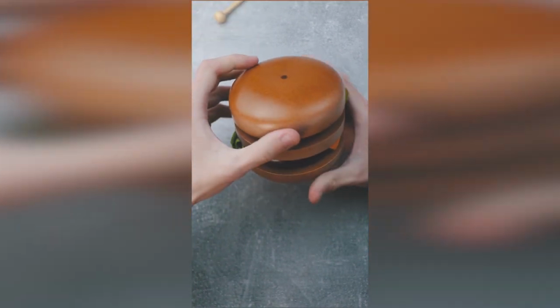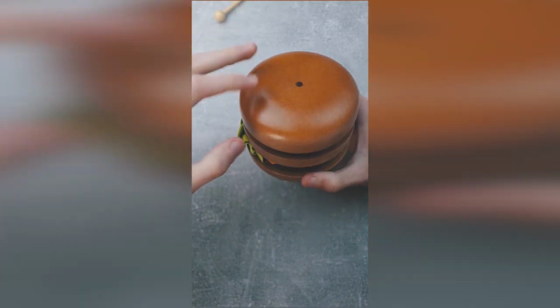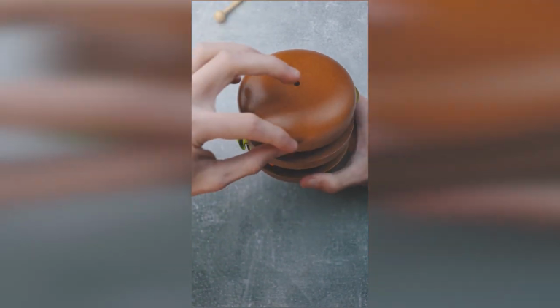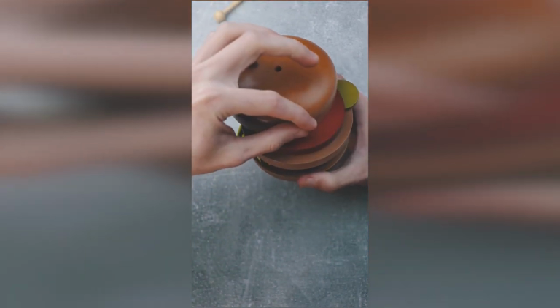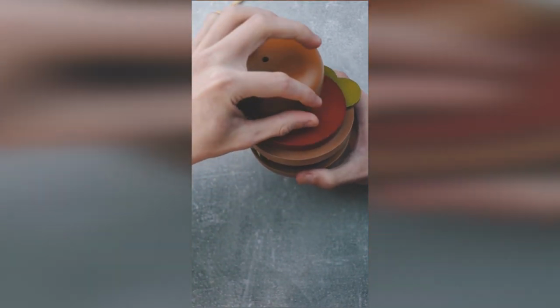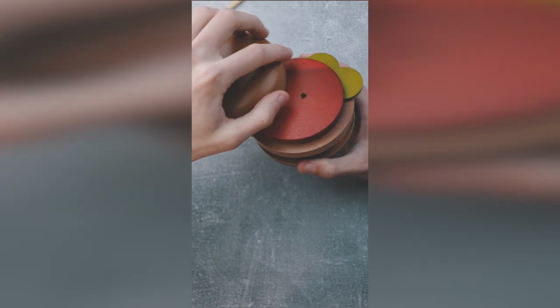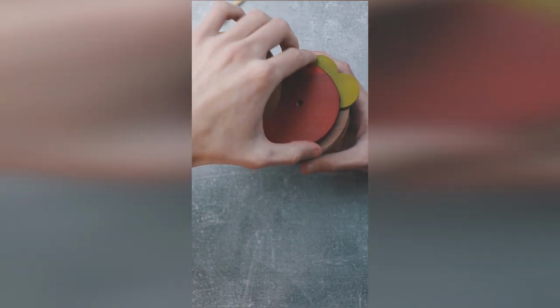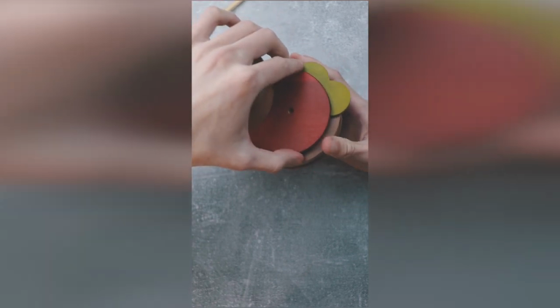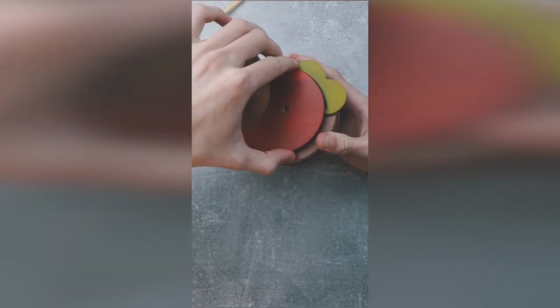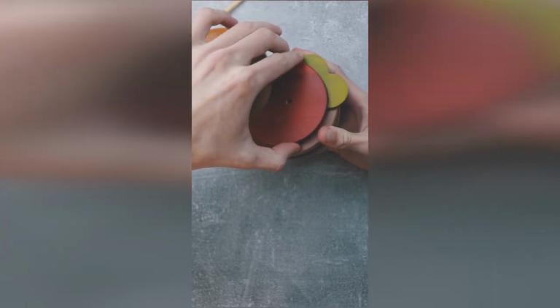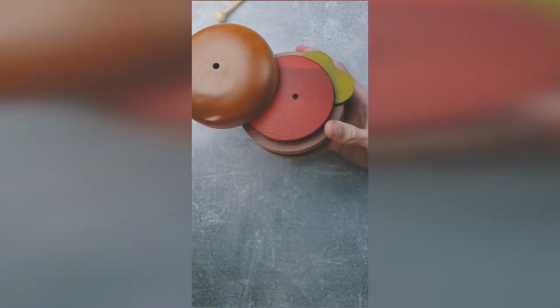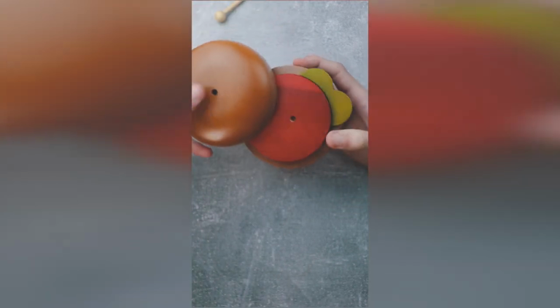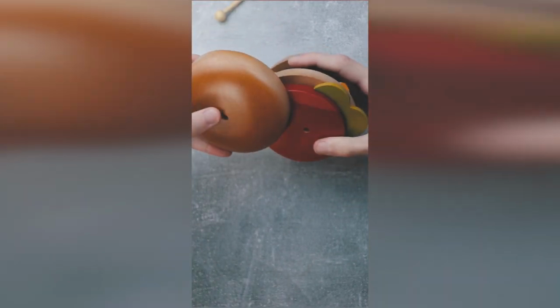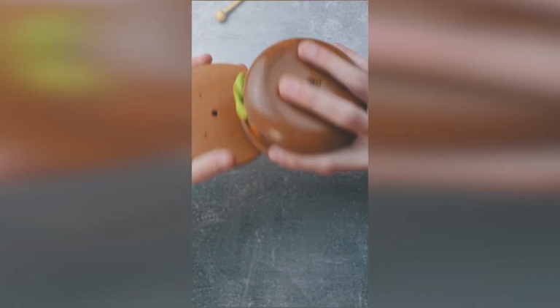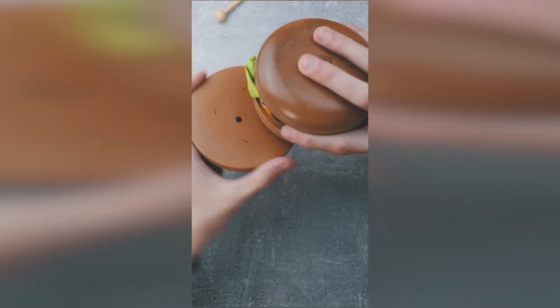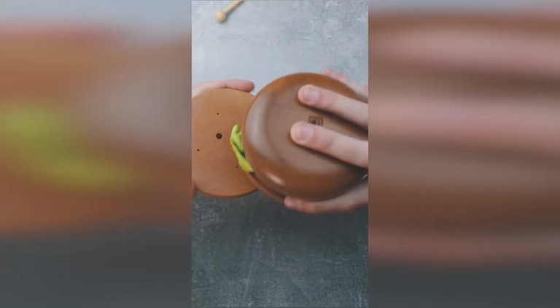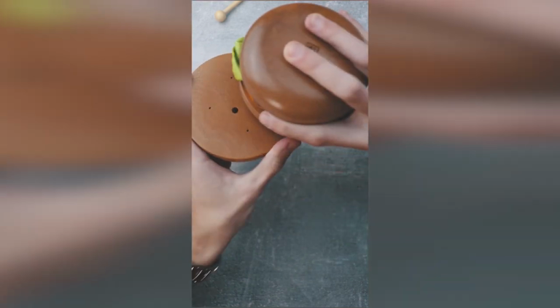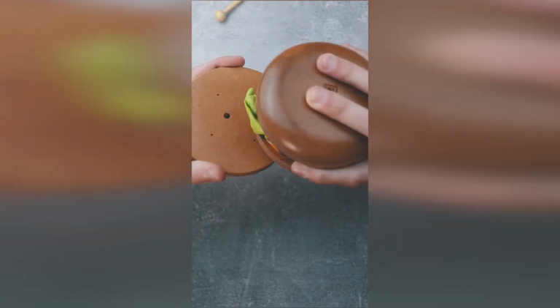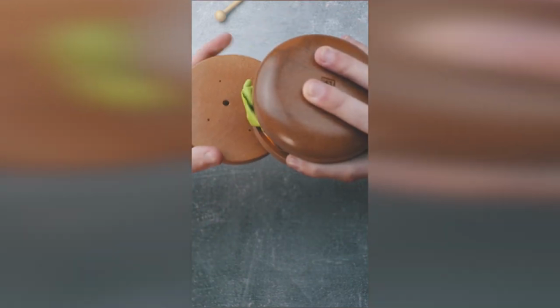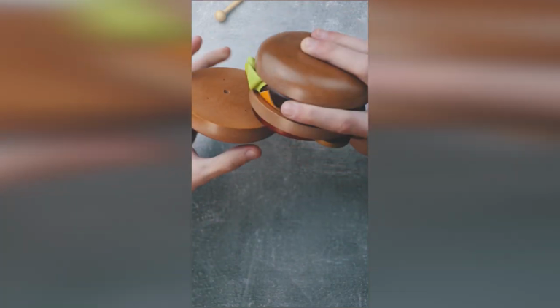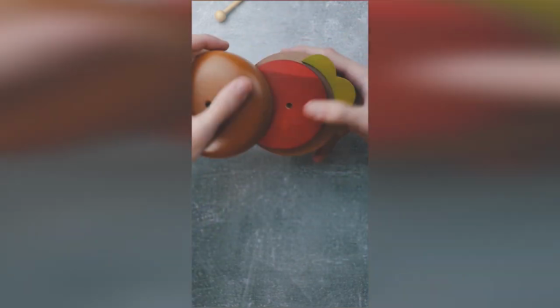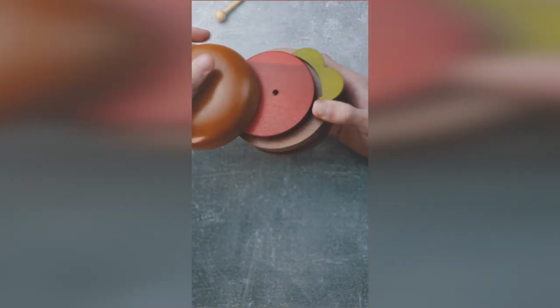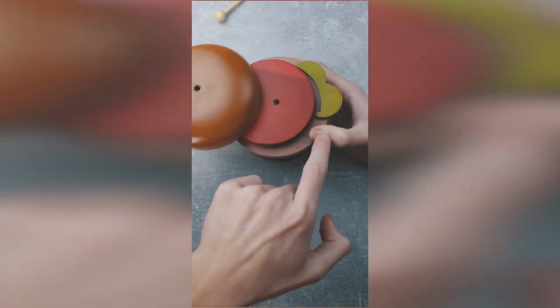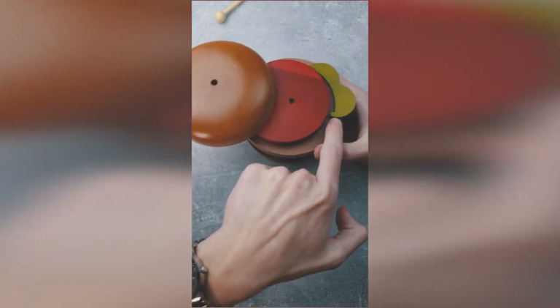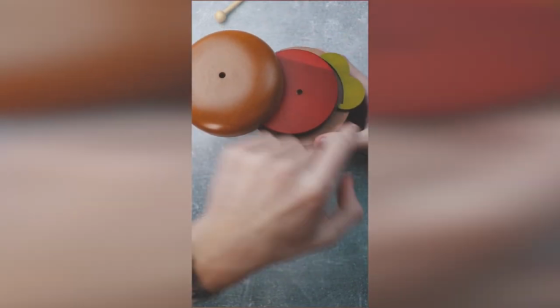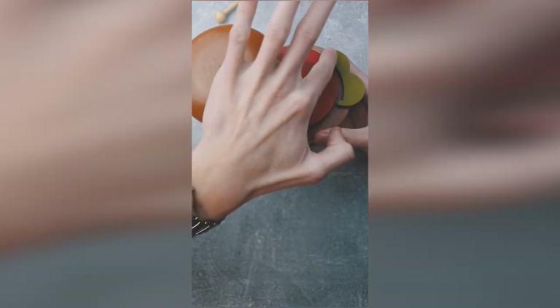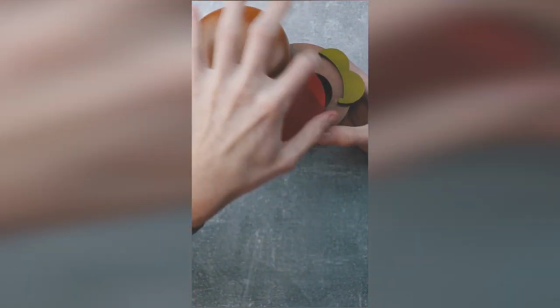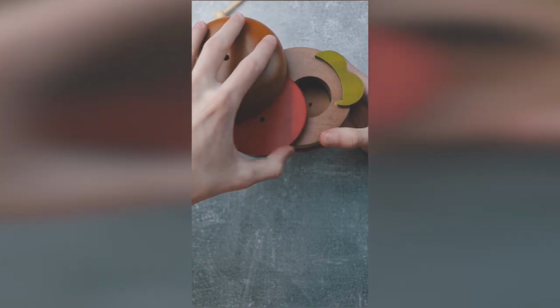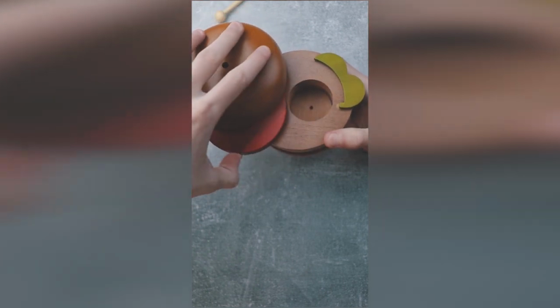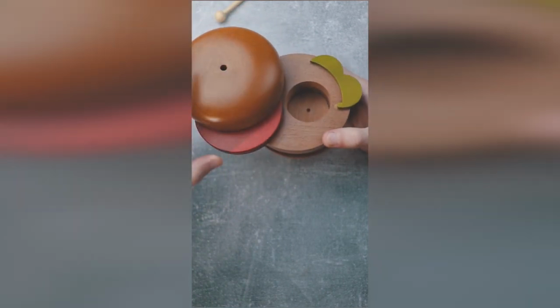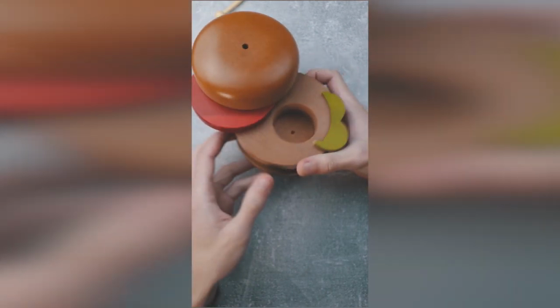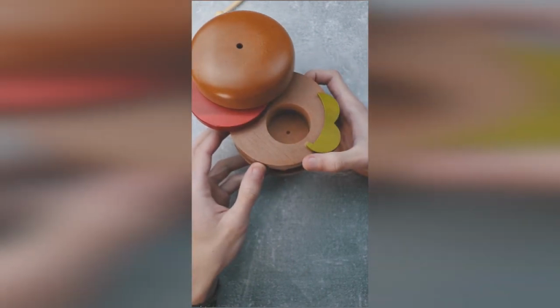Then you can spin the bread, and then you will see that the tomato is locked. To unlock the tomato, you'll need to turn it upside down while spinning the bread. Then you can see that the lock is removed, and you can now spin the tomato and solve the puzzle.